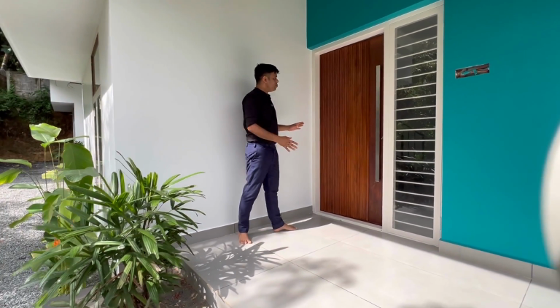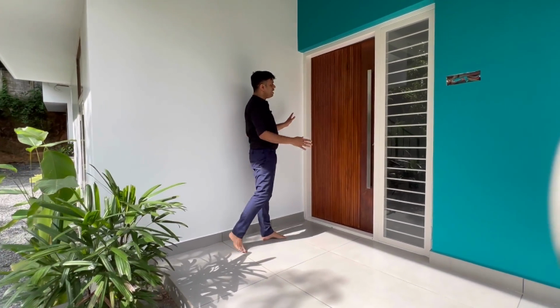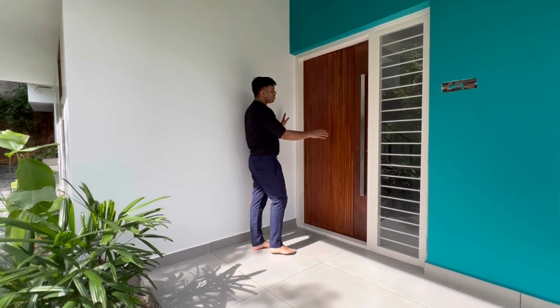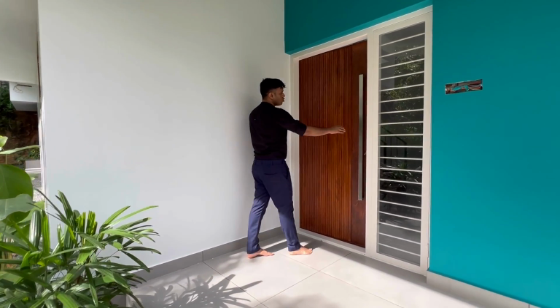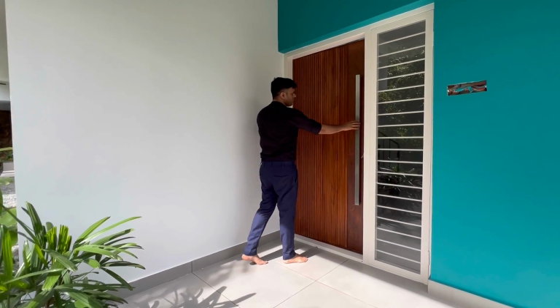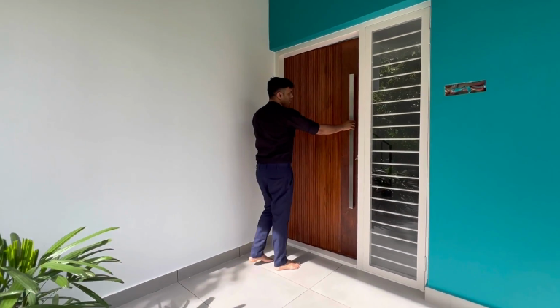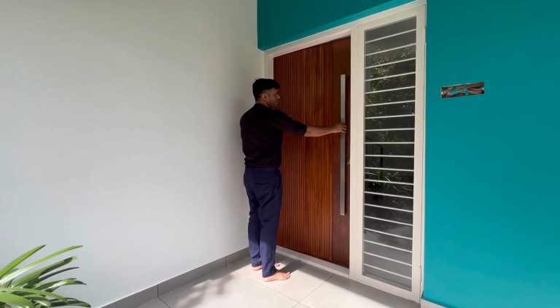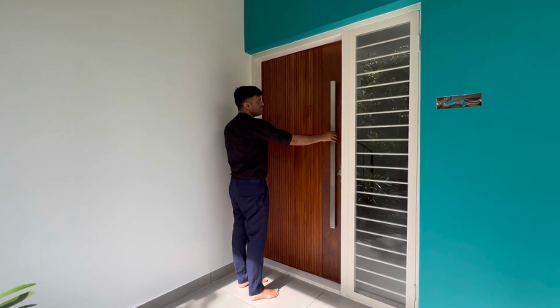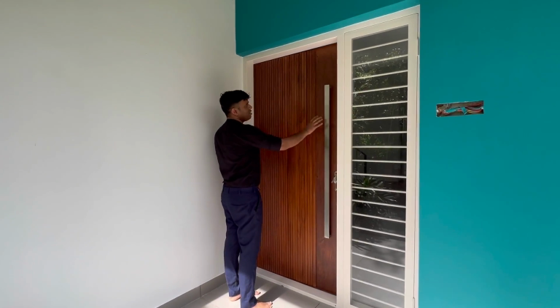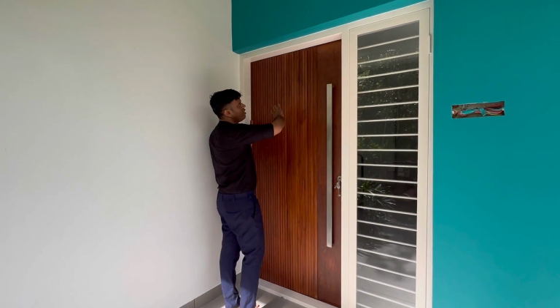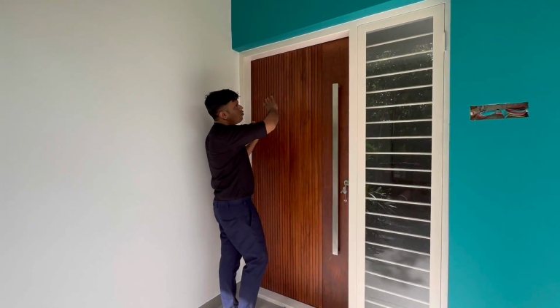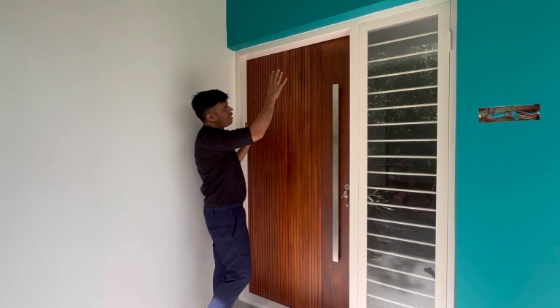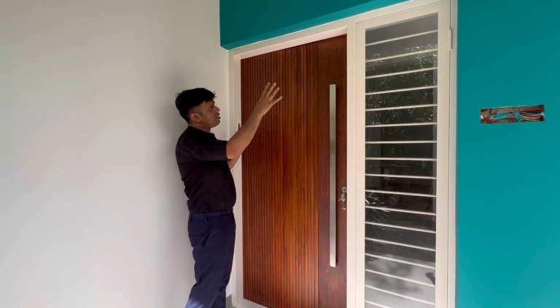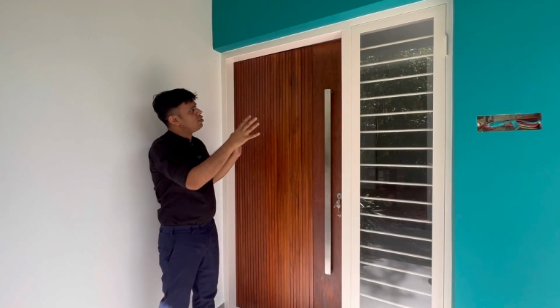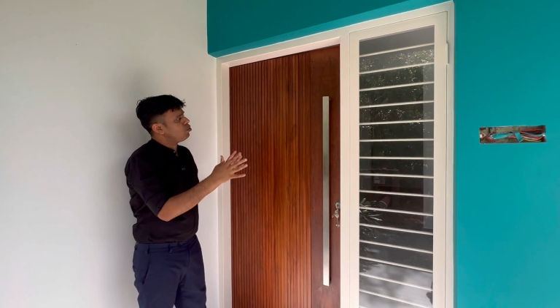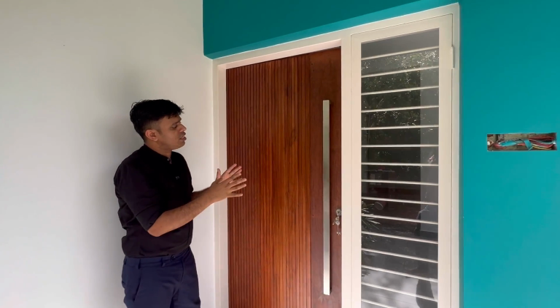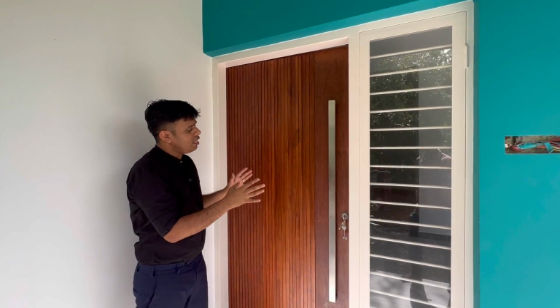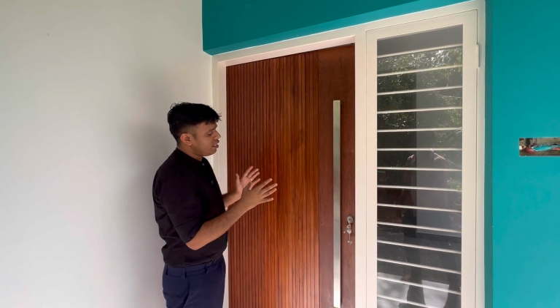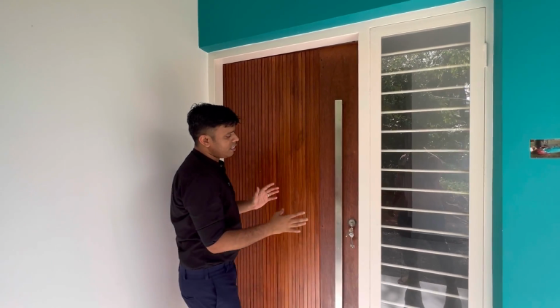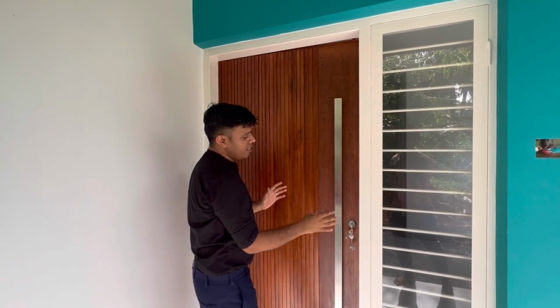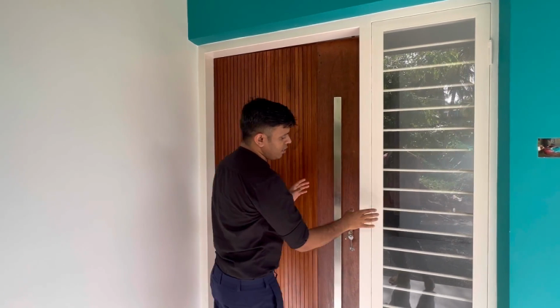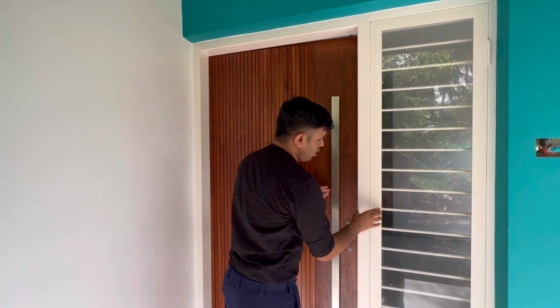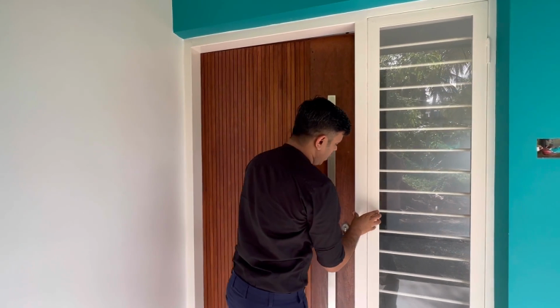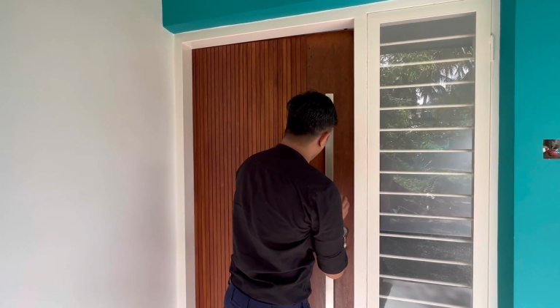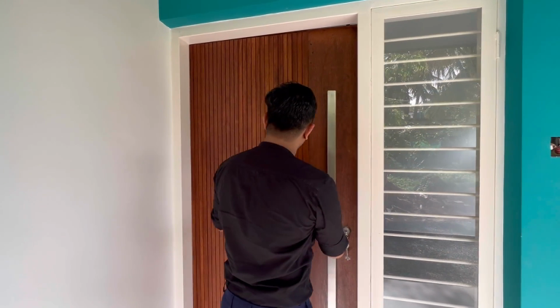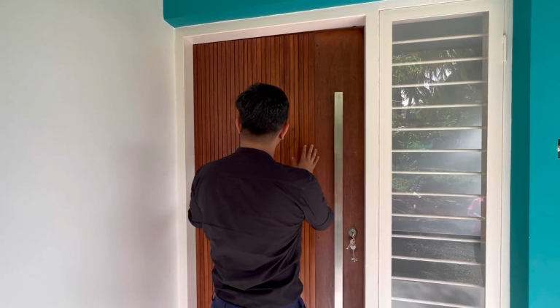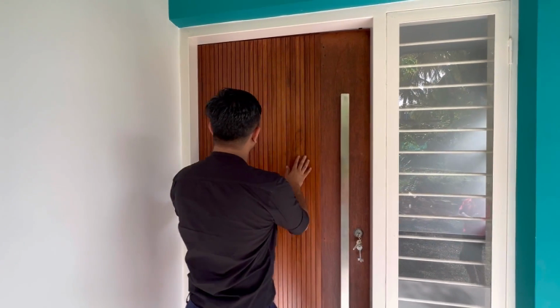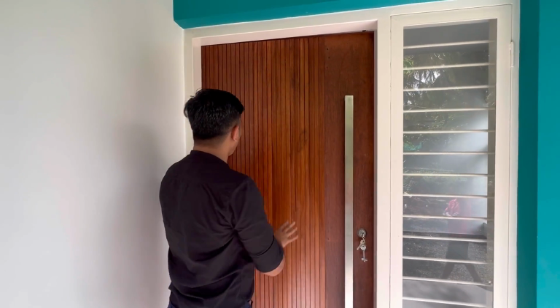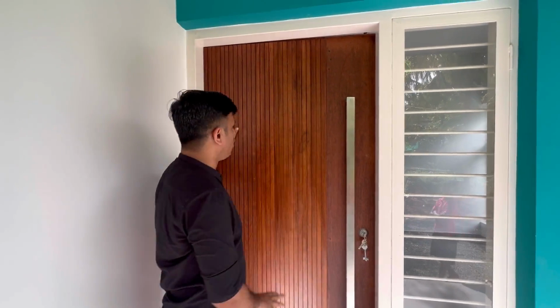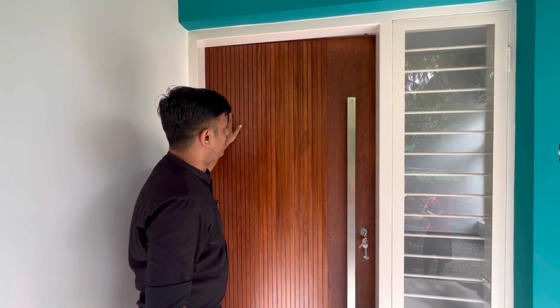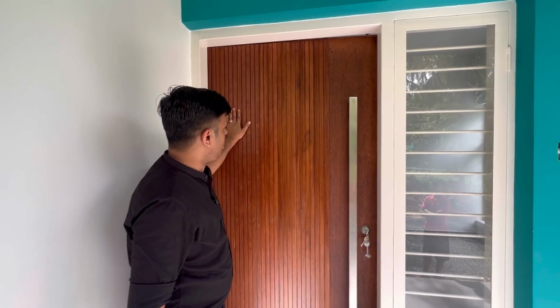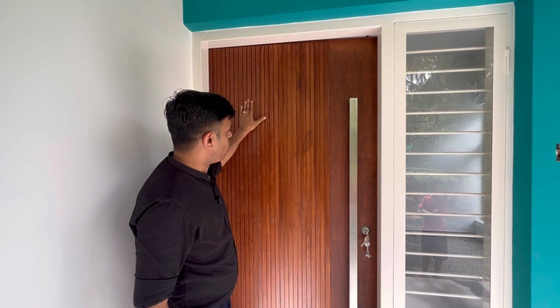The main door is made in industrial style — full Tata steel with an industrial frame. You can see the door; it's a very good door with a very simple locking system.